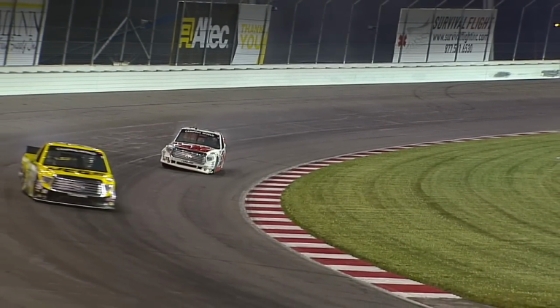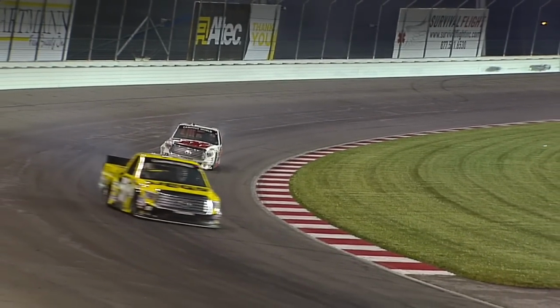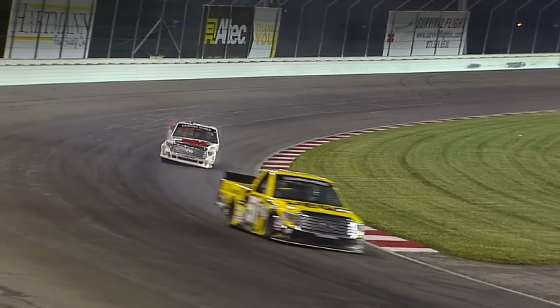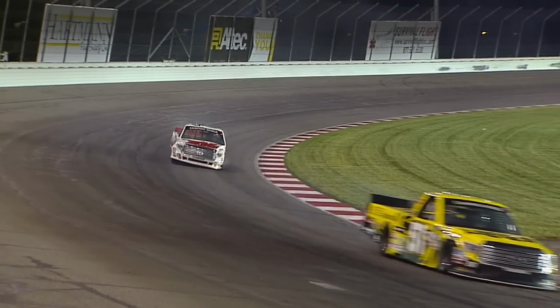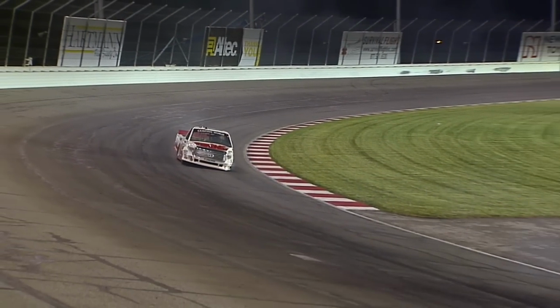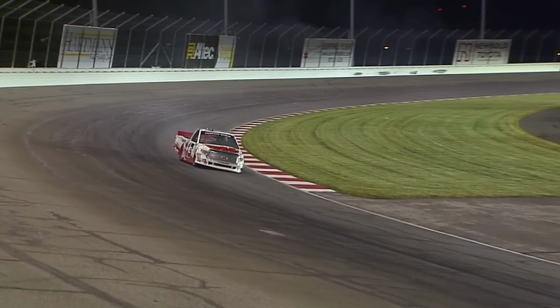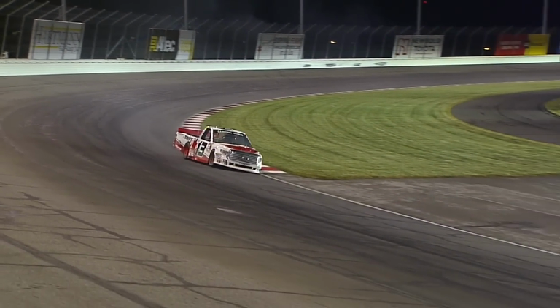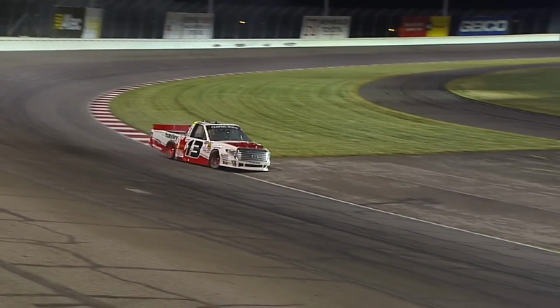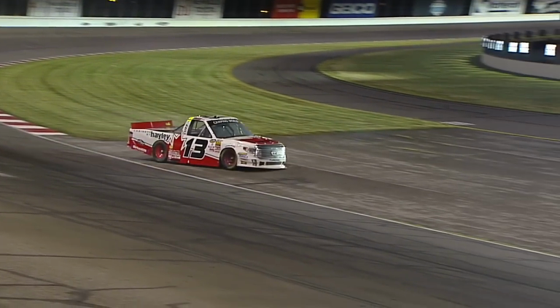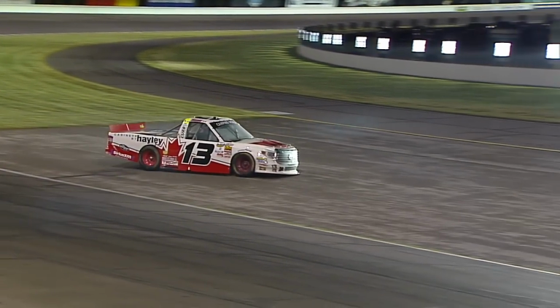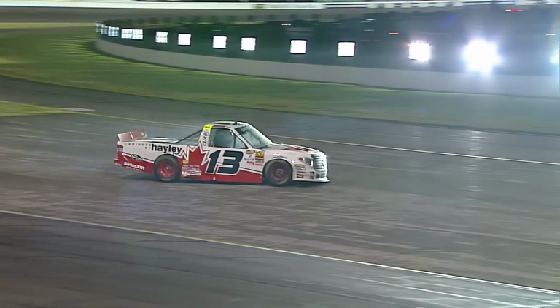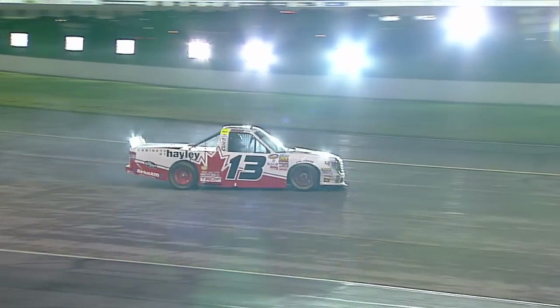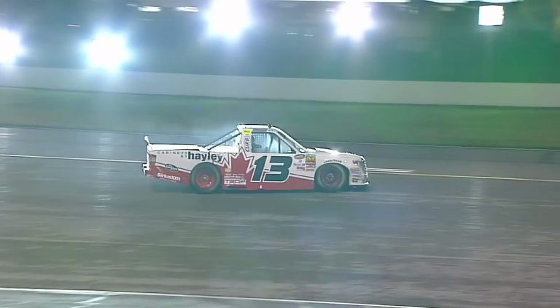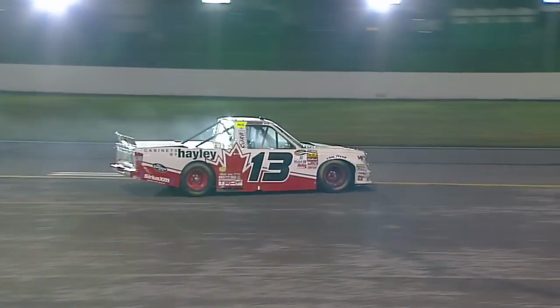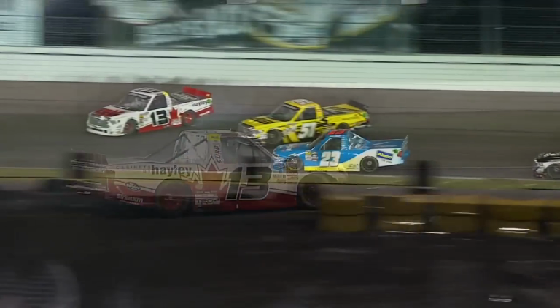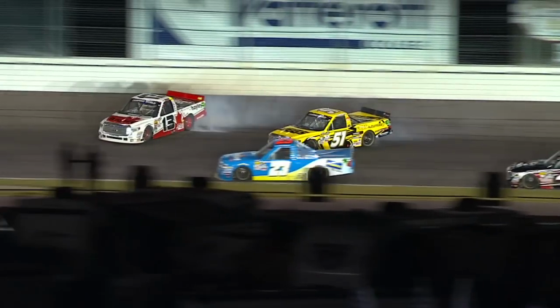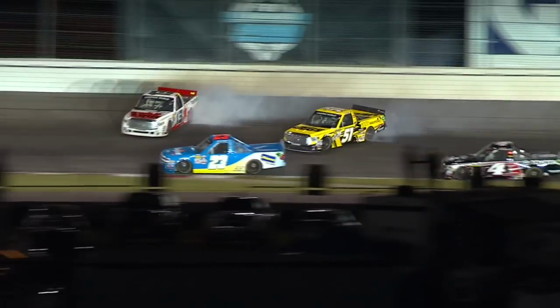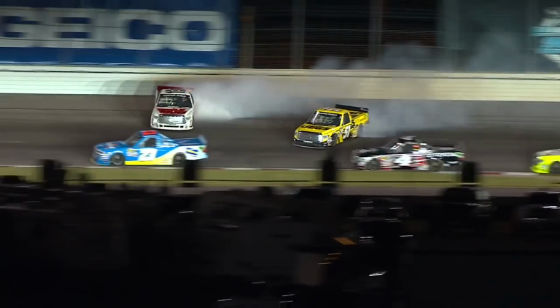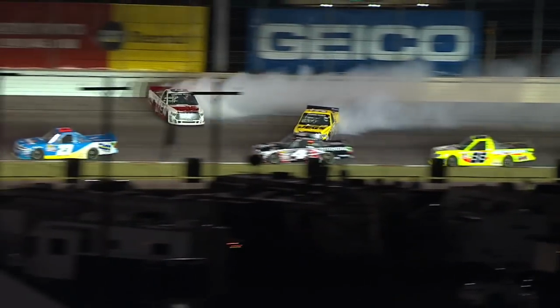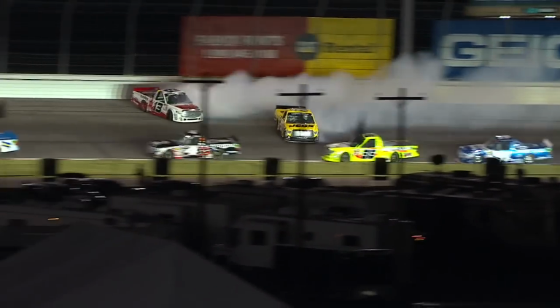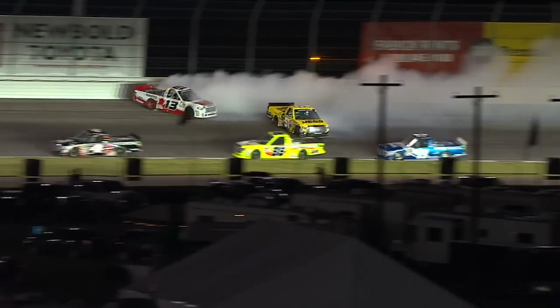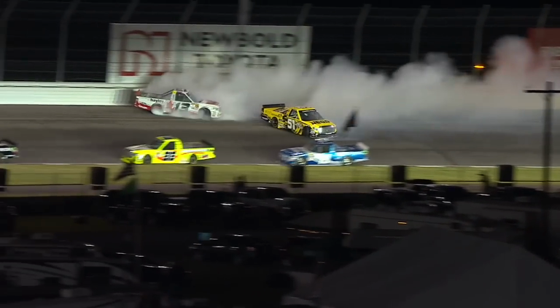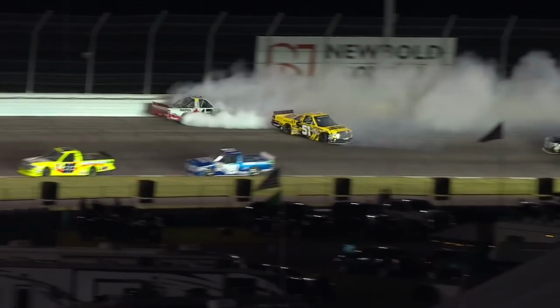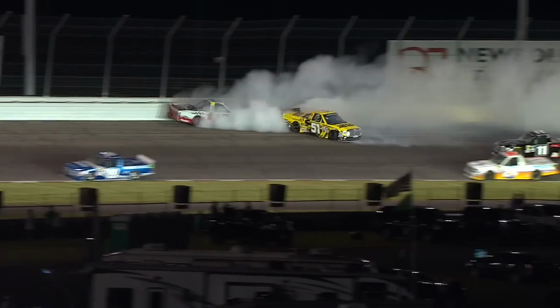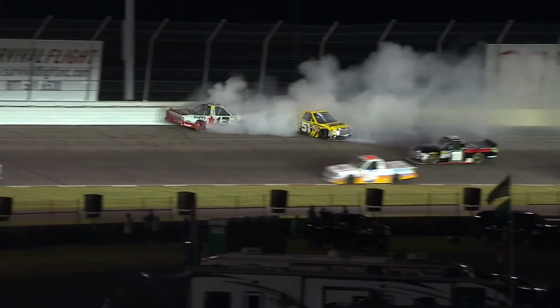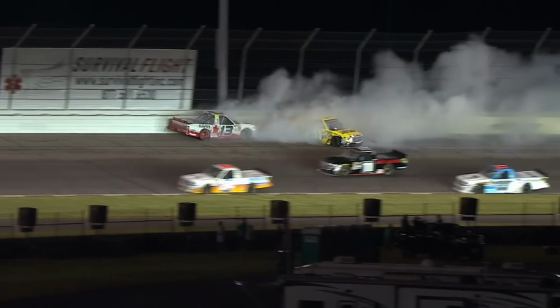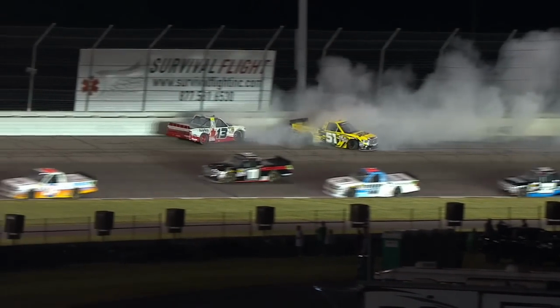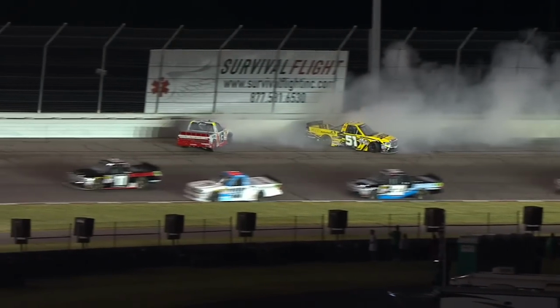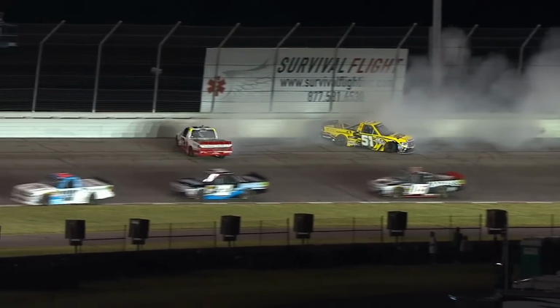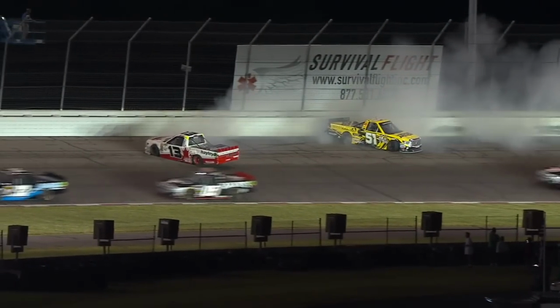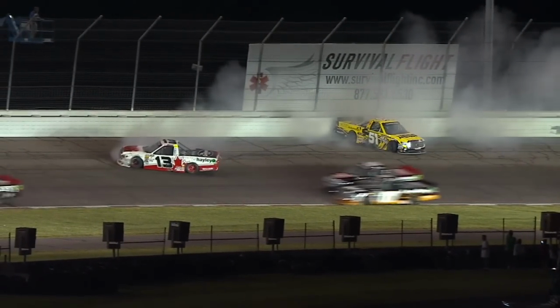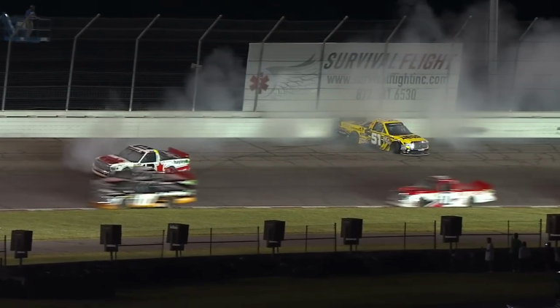That 51 of Jones just jumped right out from him. Cameron Haley had no option, no choice — just lost it. Just got loose getting in the corner. Eric got up off the bottom, got right up against the 13, and it just sucked him around.